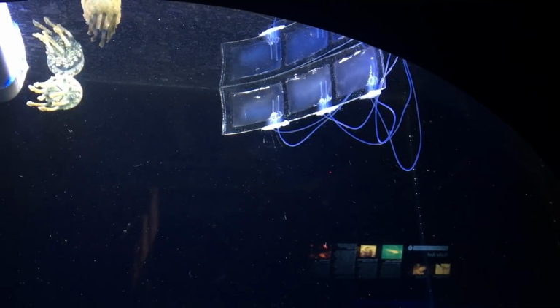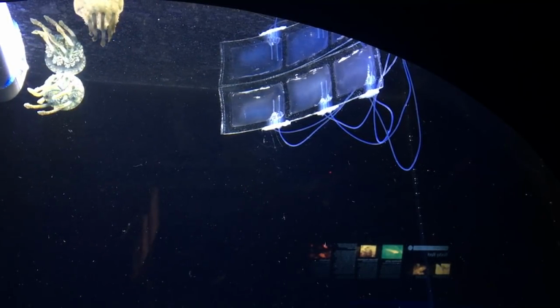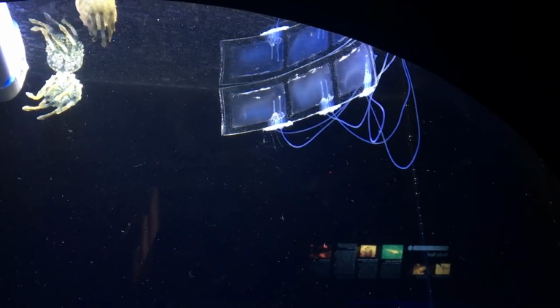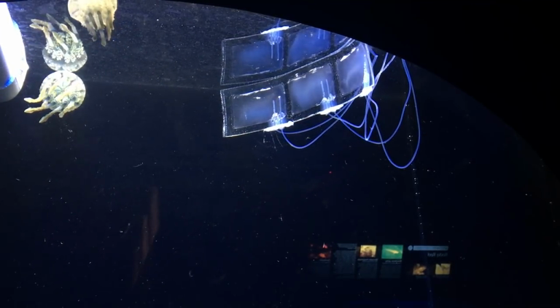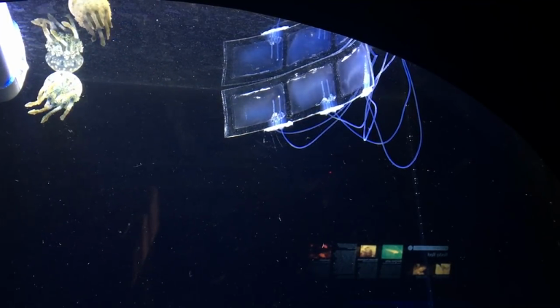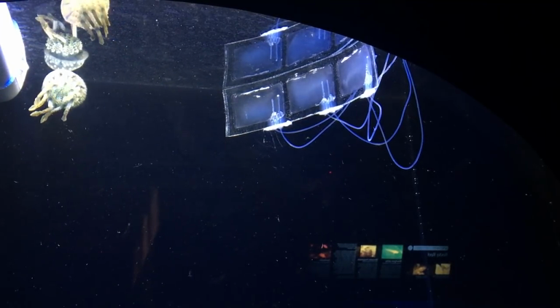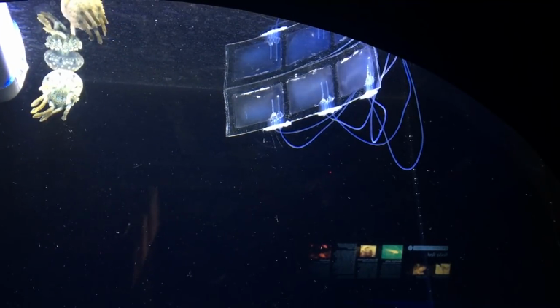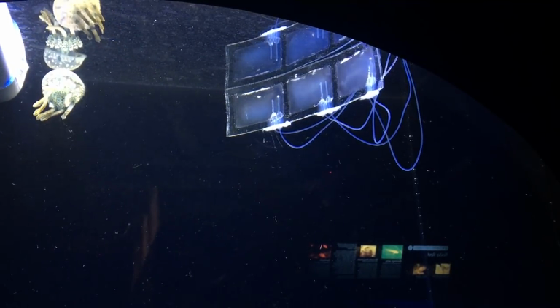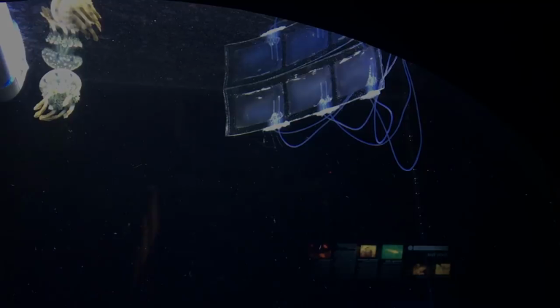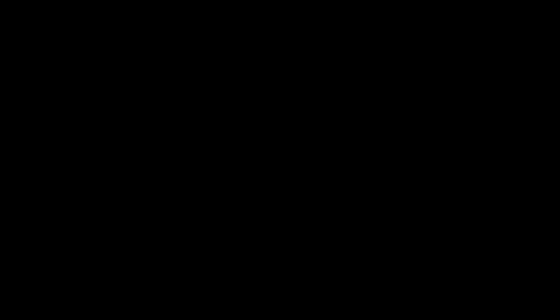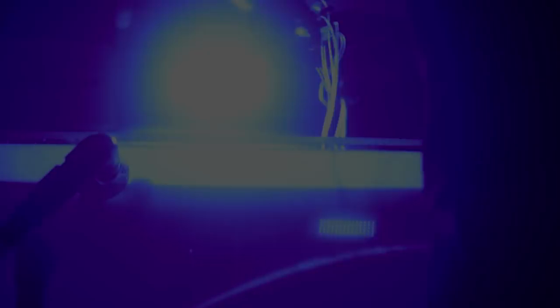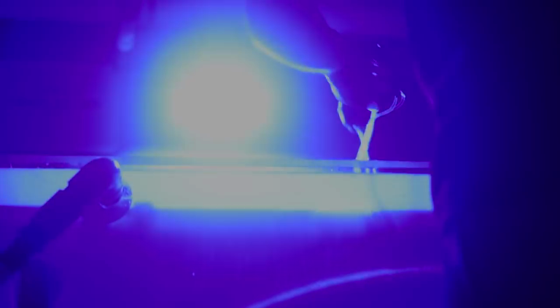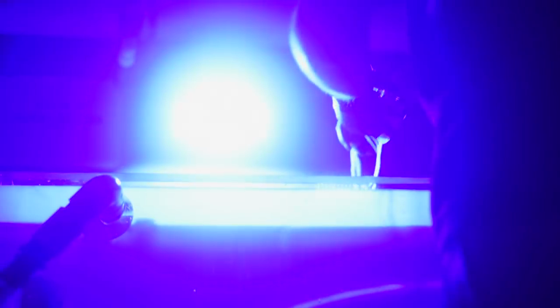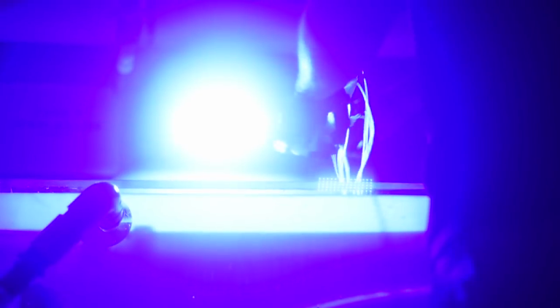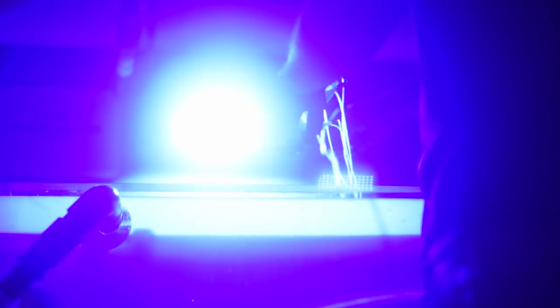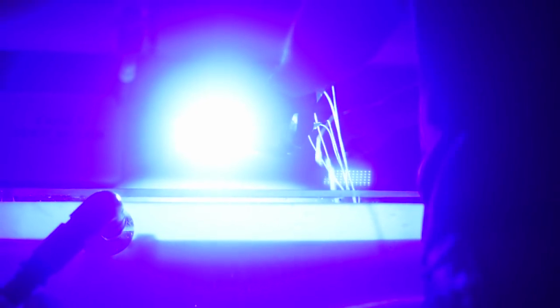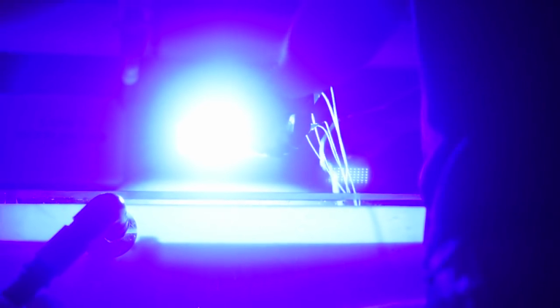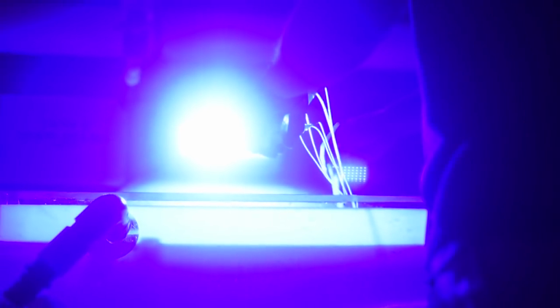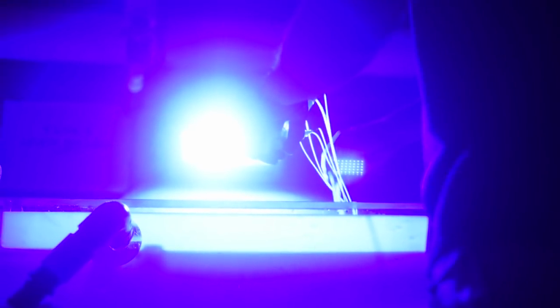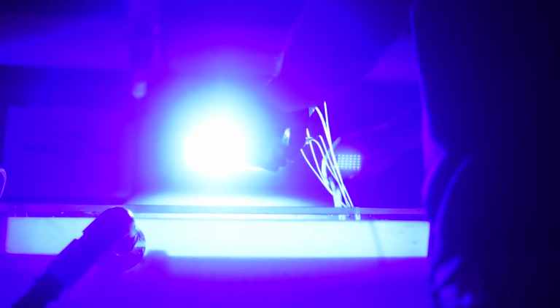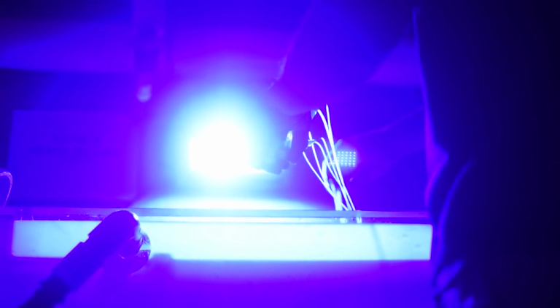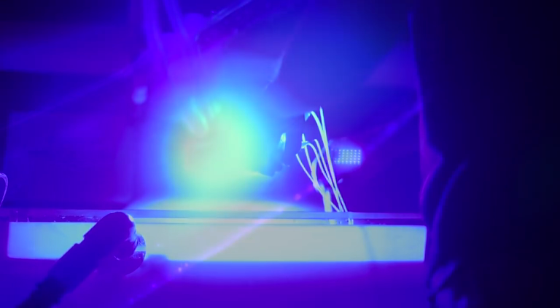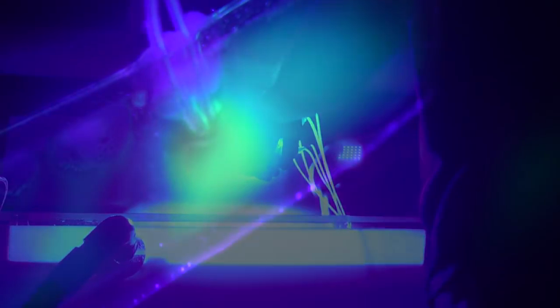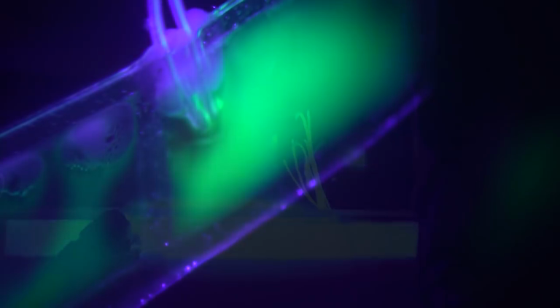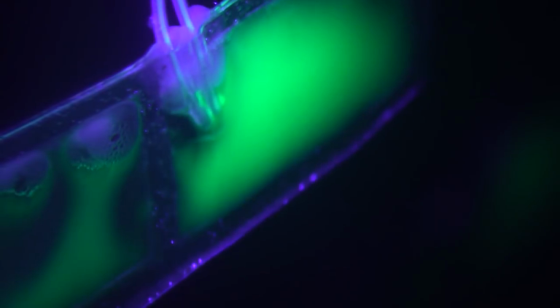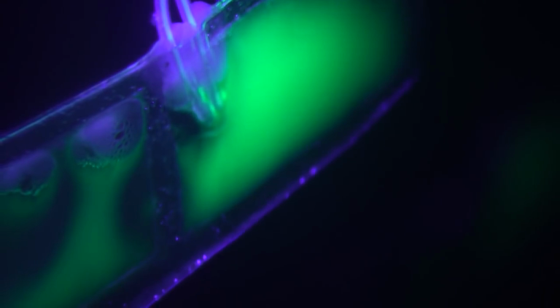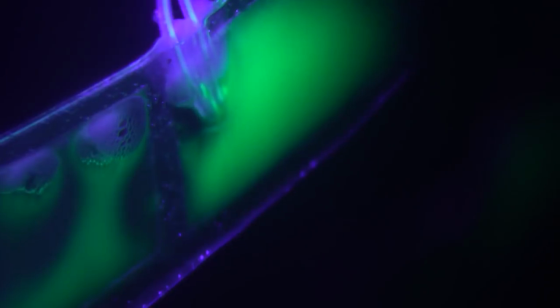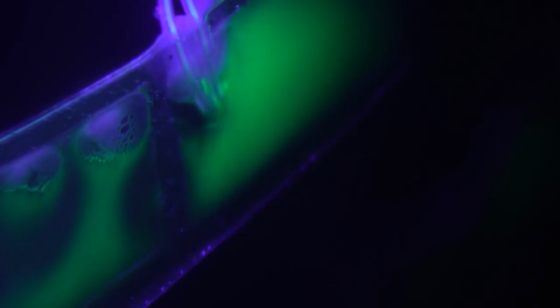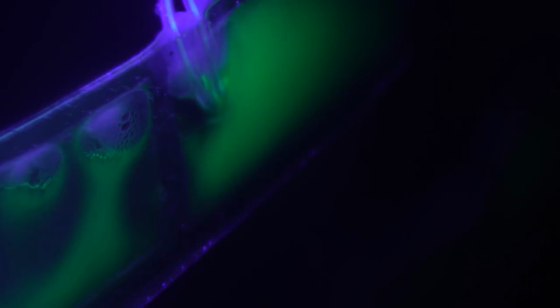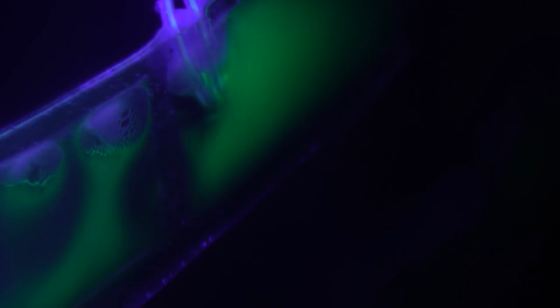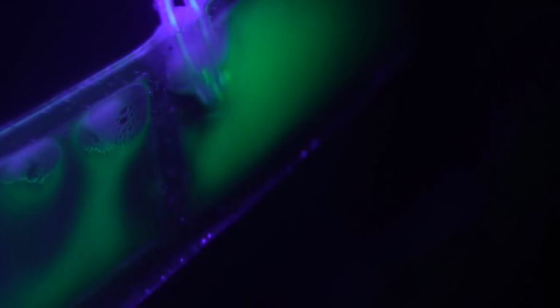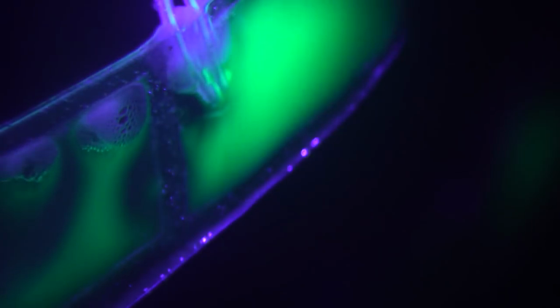Right now we're just at the stage of getting it to work and swim like a fish, and so that's taken us a long time, and we're finally to that point where it kind of swims like a fish.